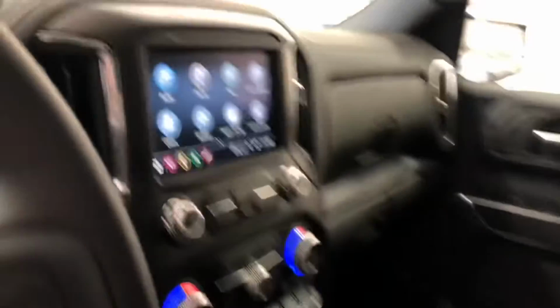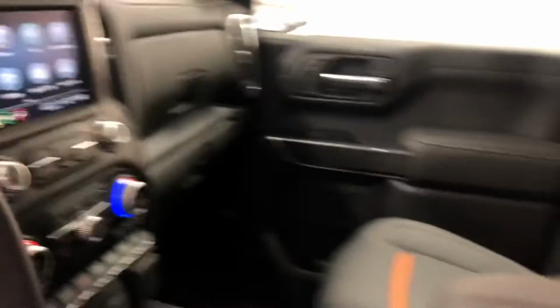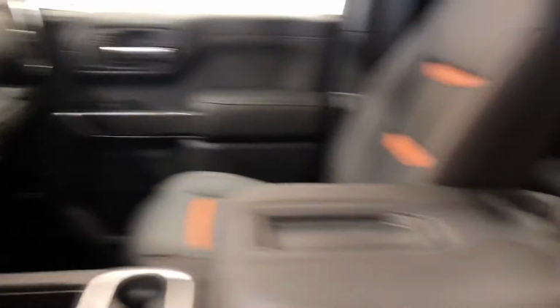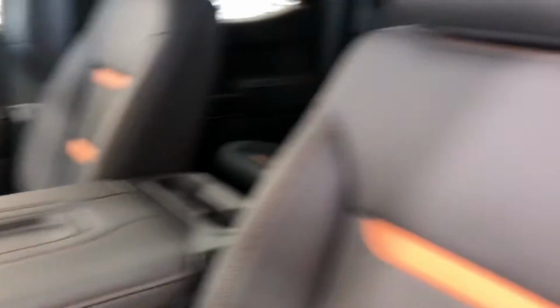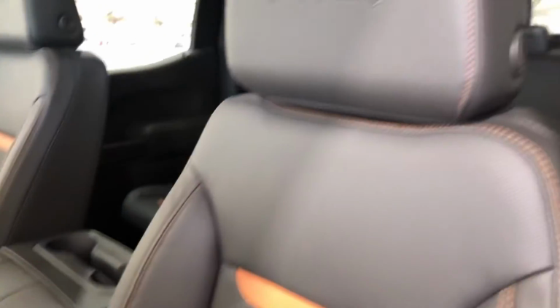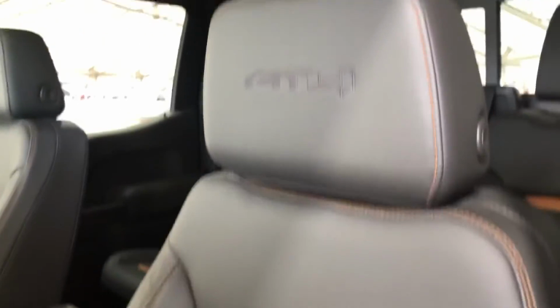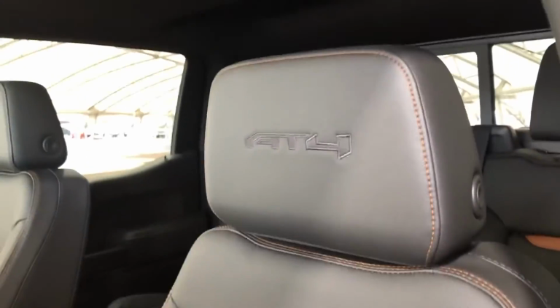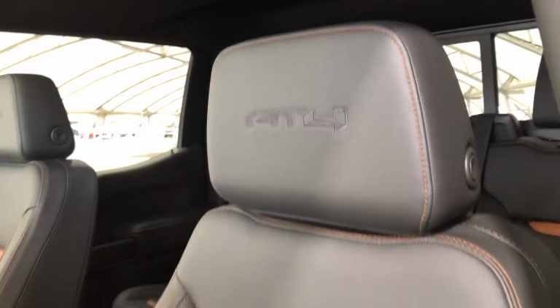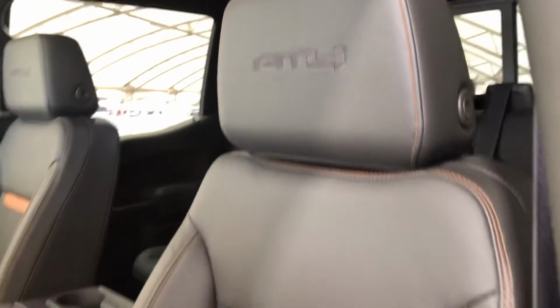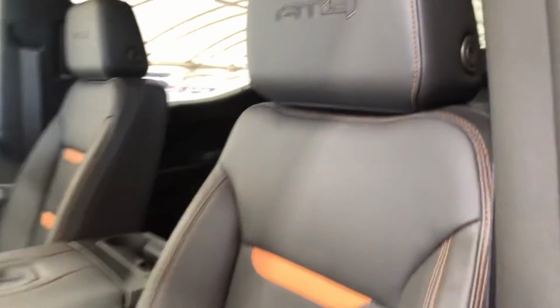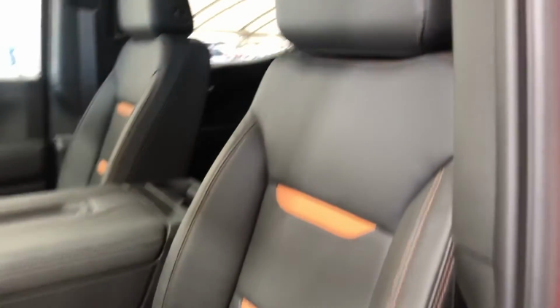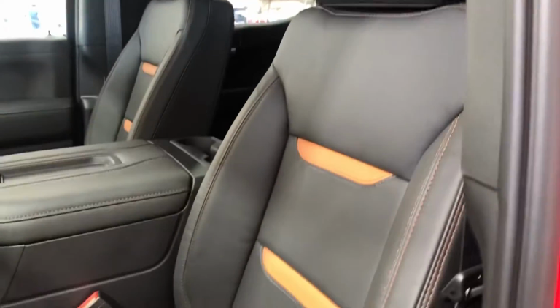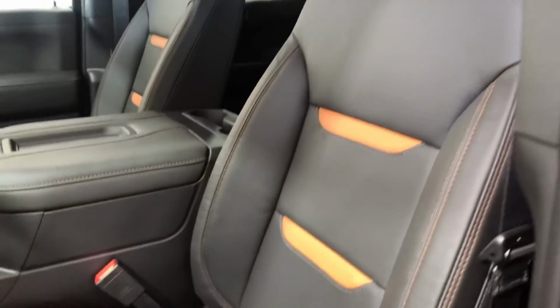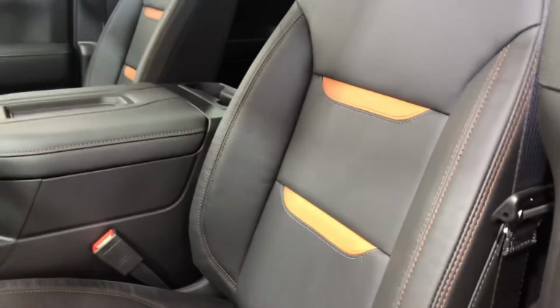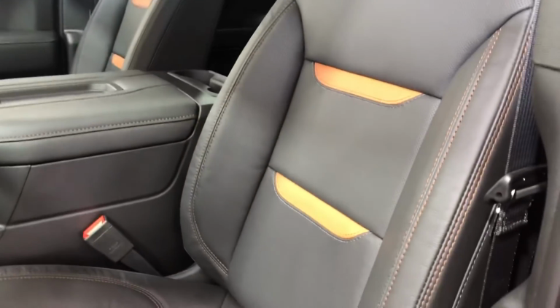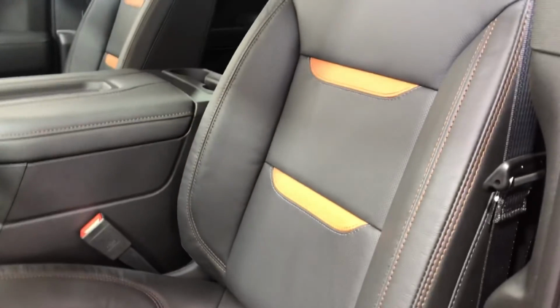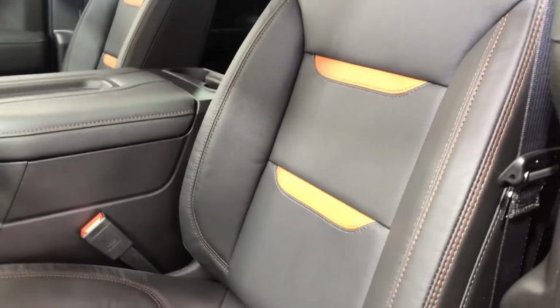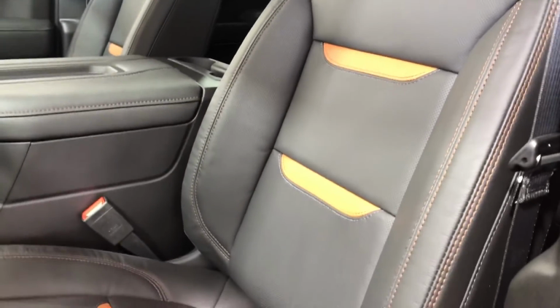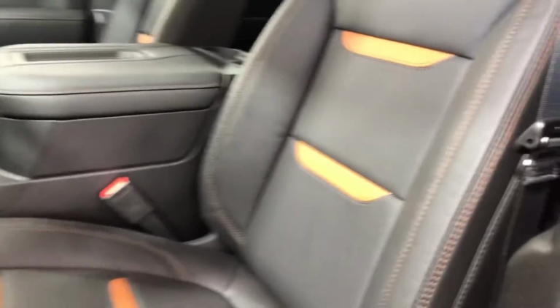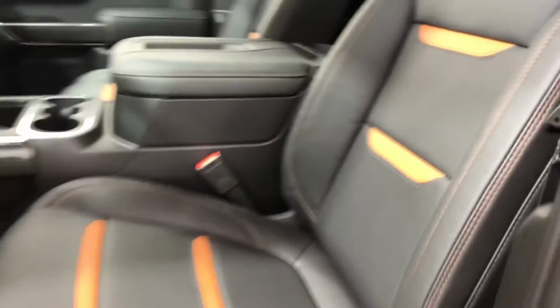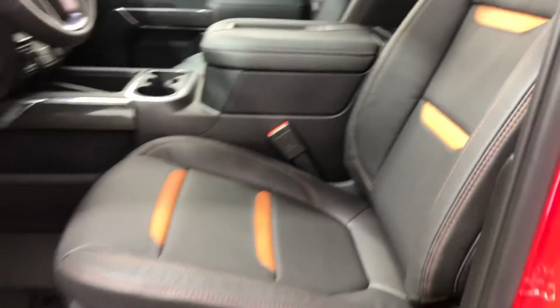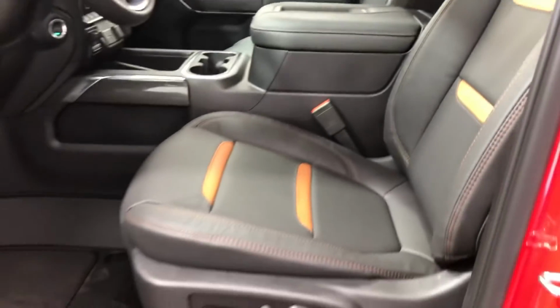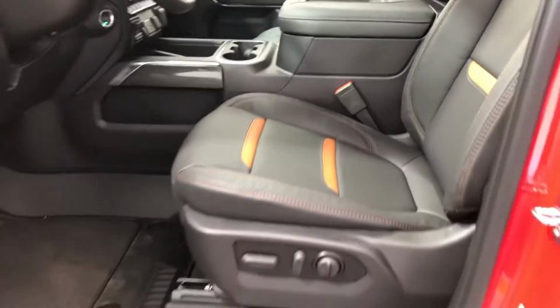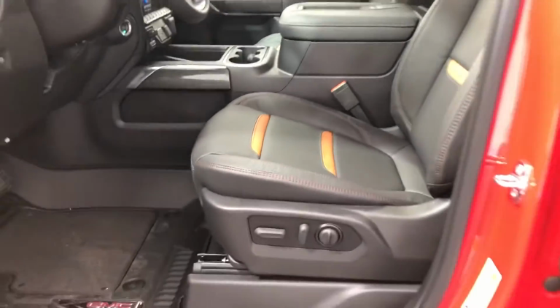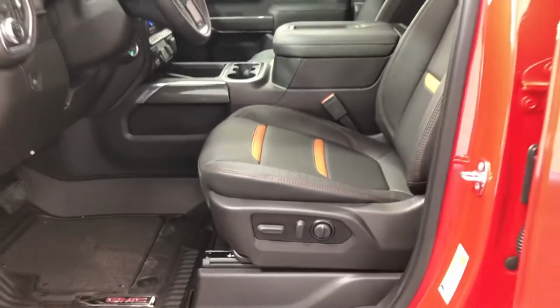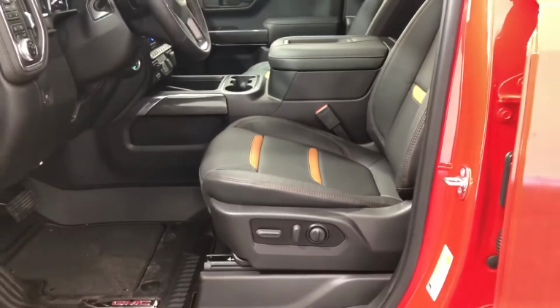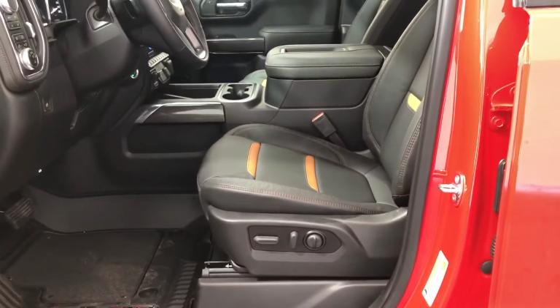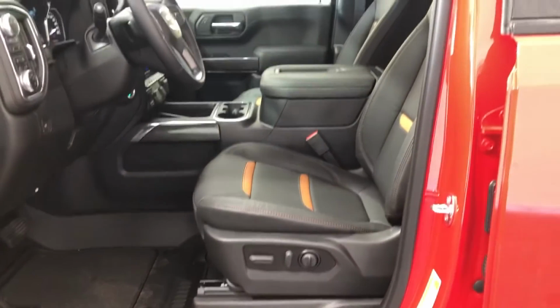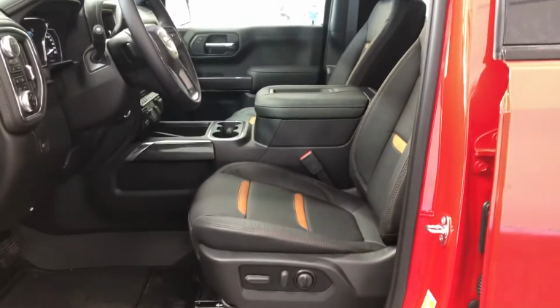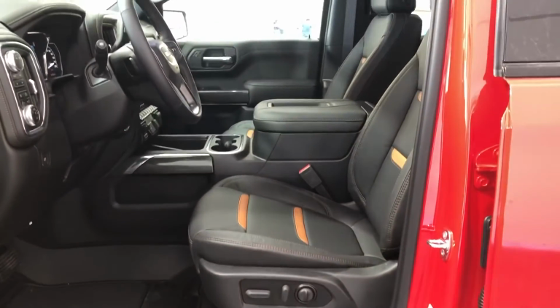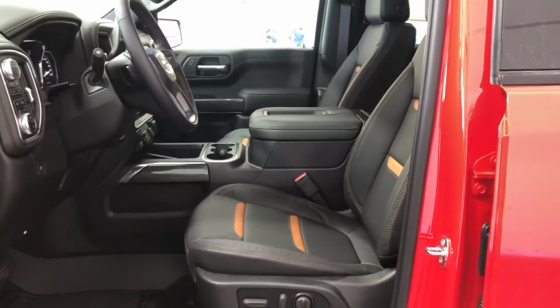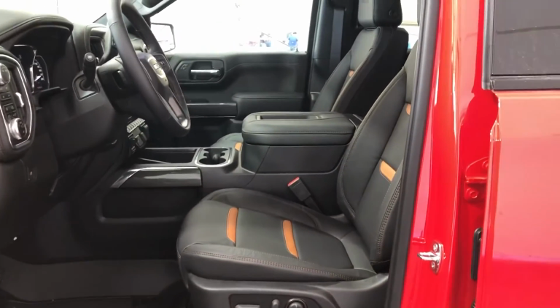And then the super awesome AT4 branded black and brown leather power adjustable heated as well as cooled seats.